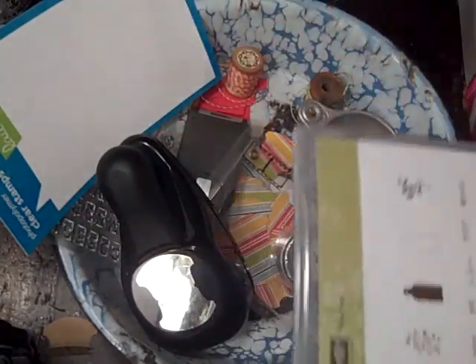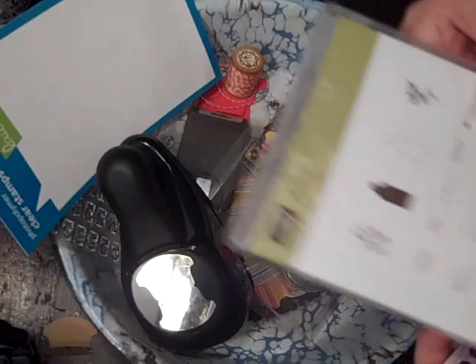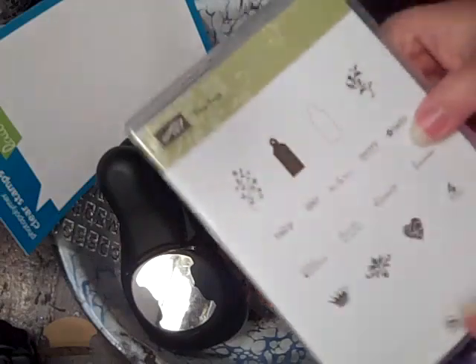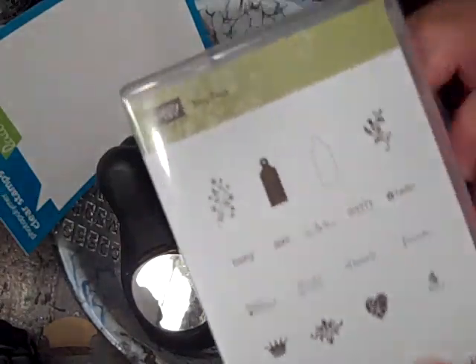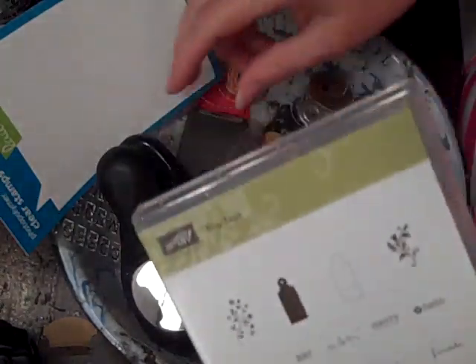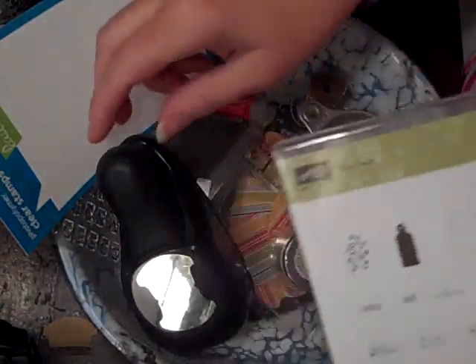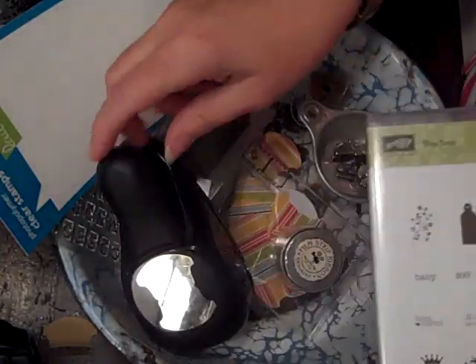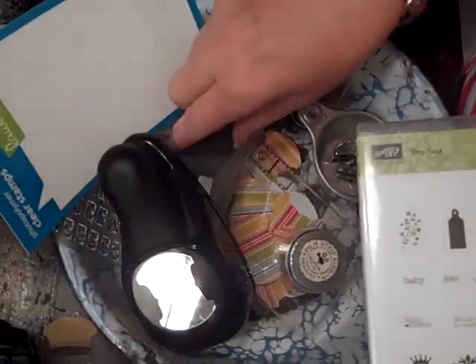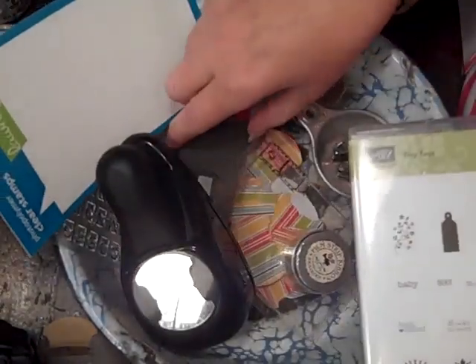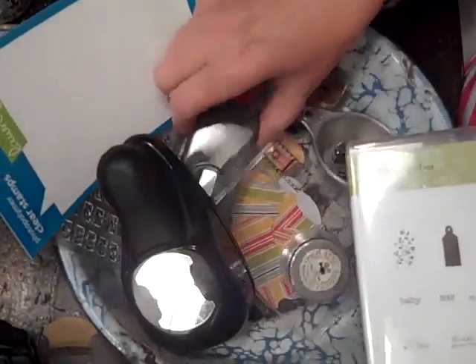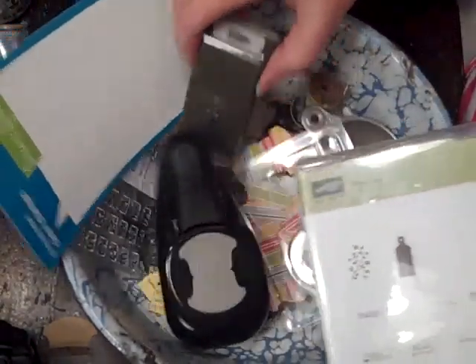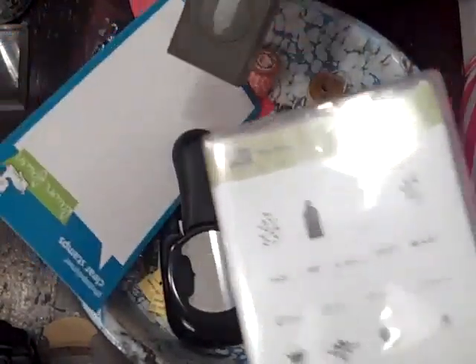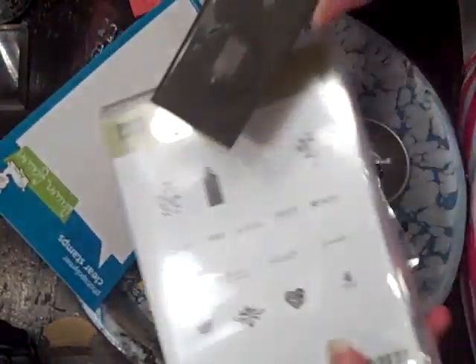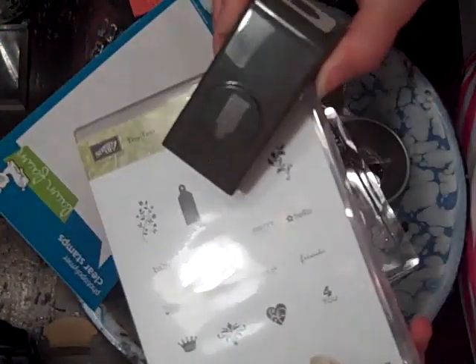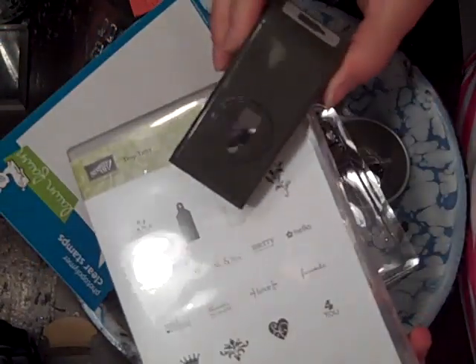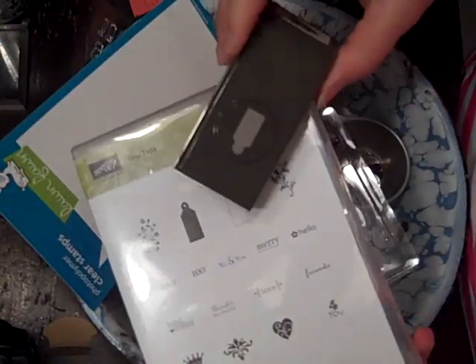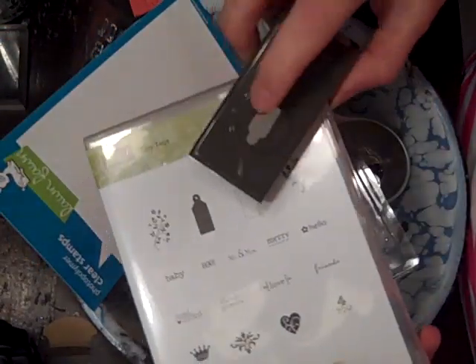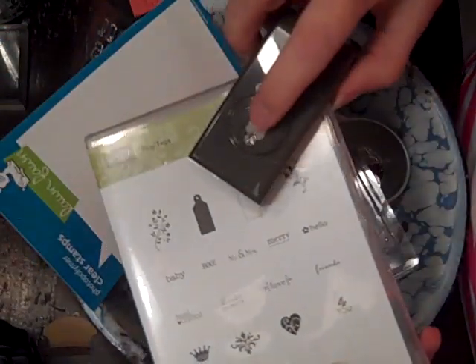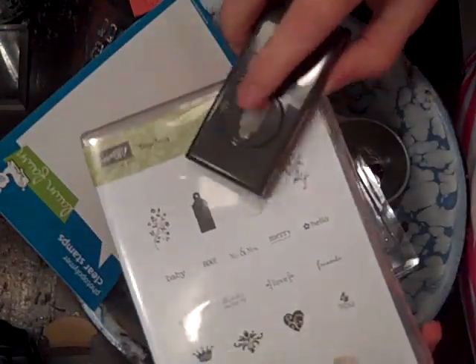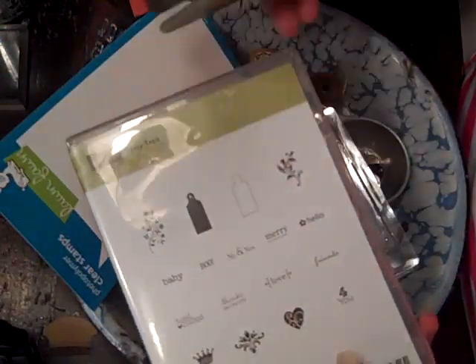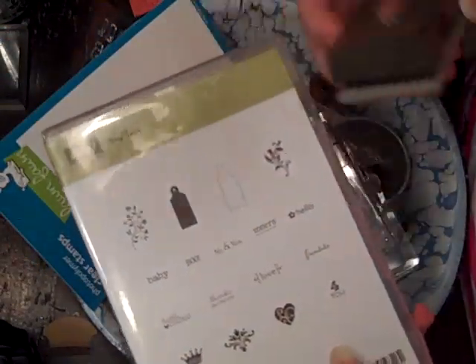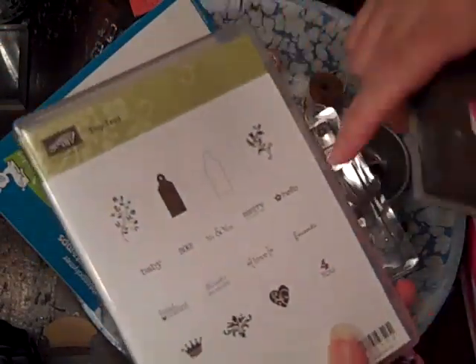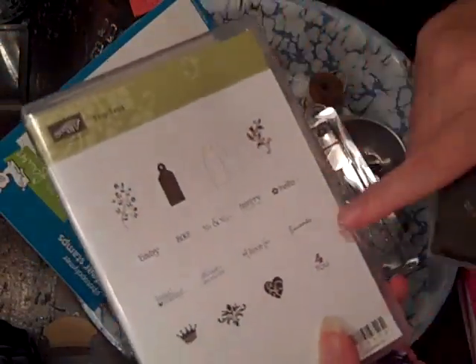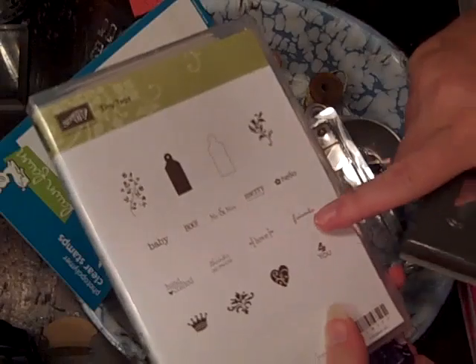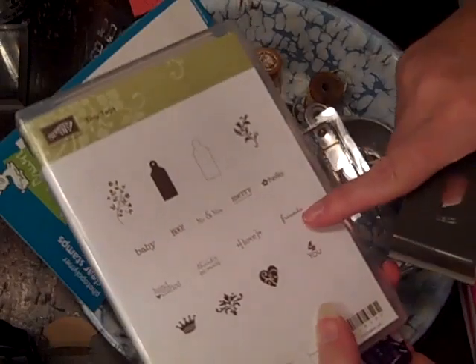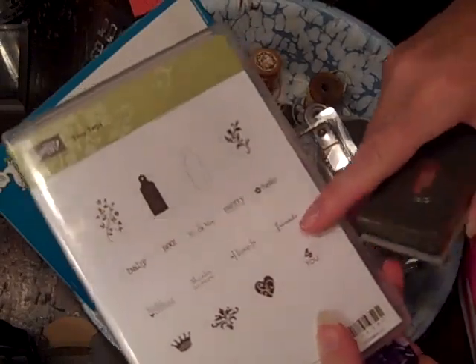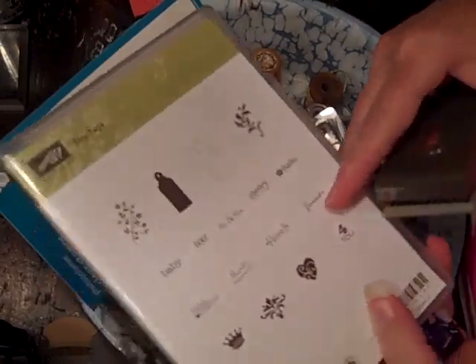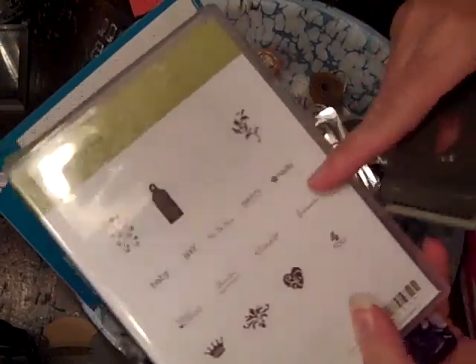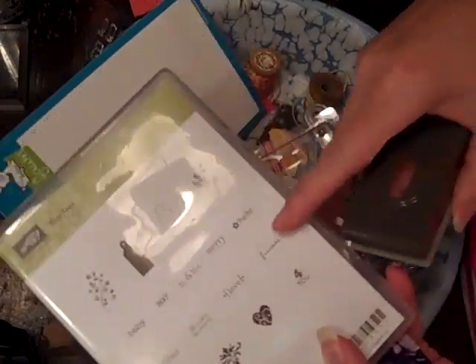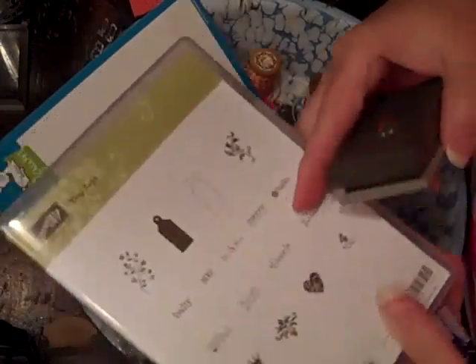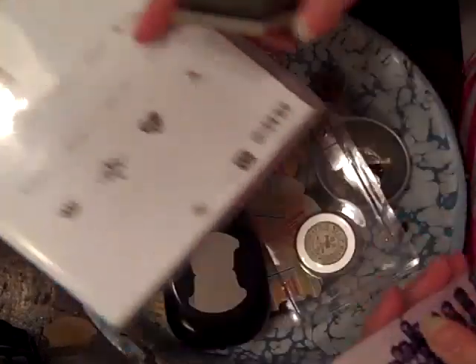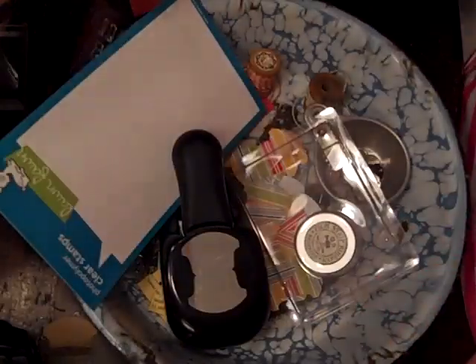I'm going to use the little Stampin' Up set for the little jewelry tag and I'm going to stamp out 'Friends.'